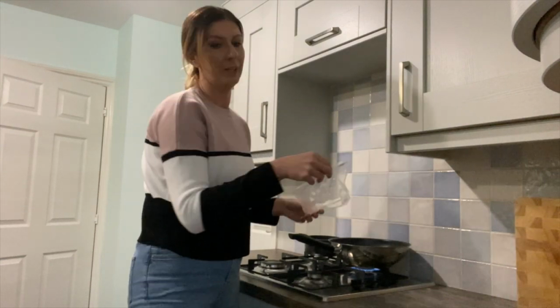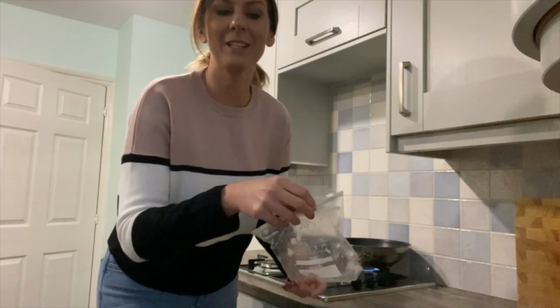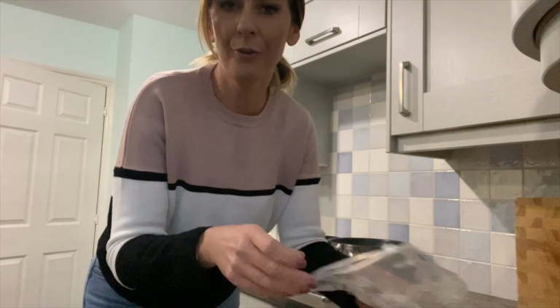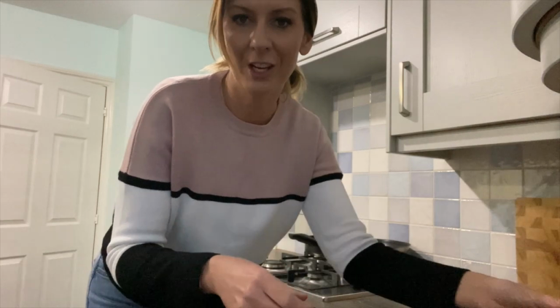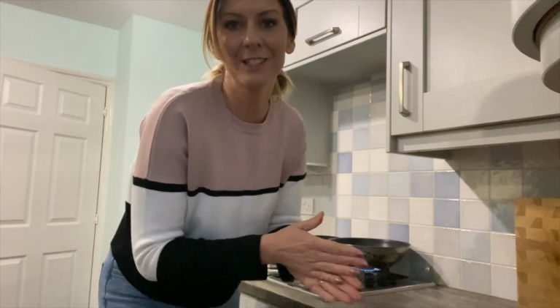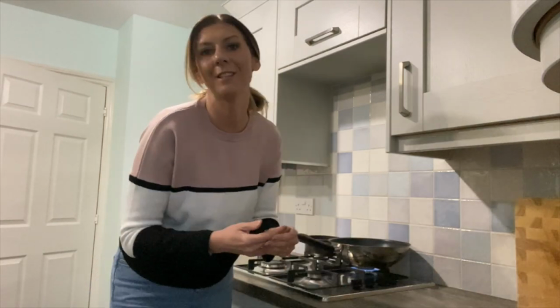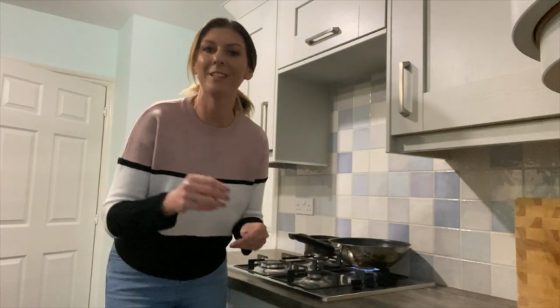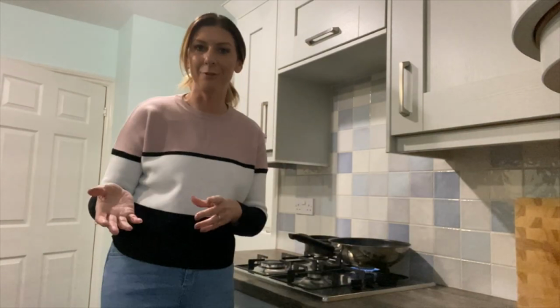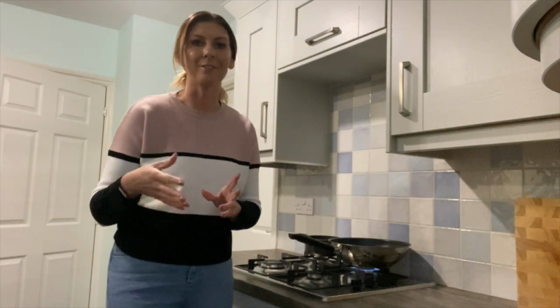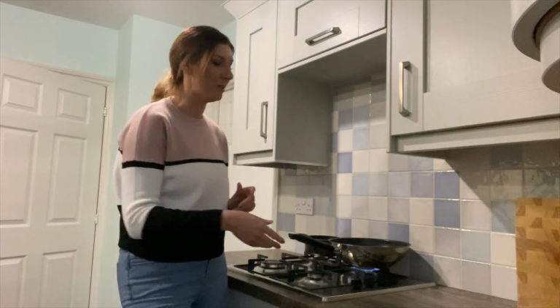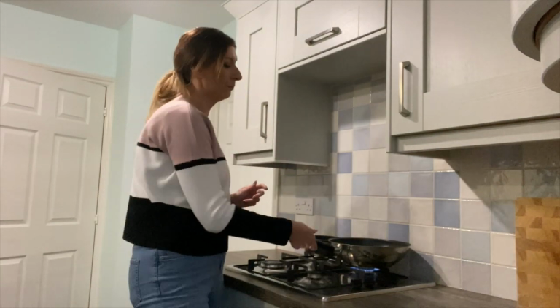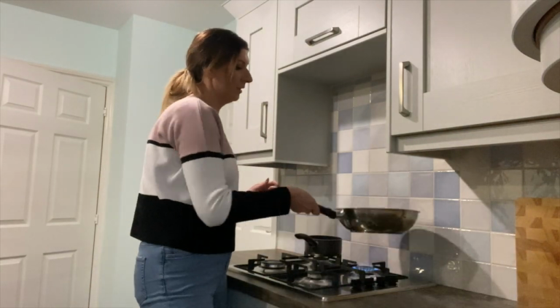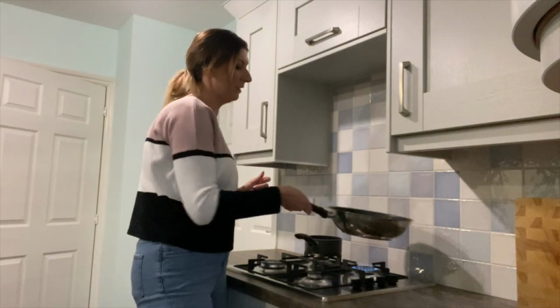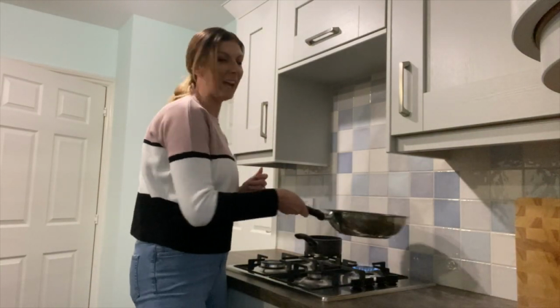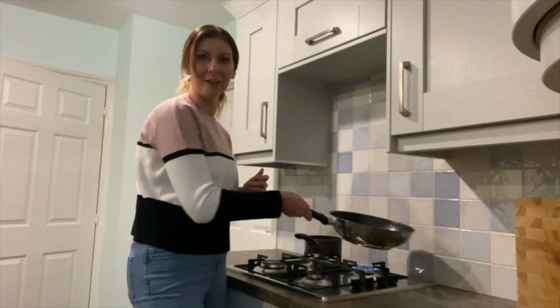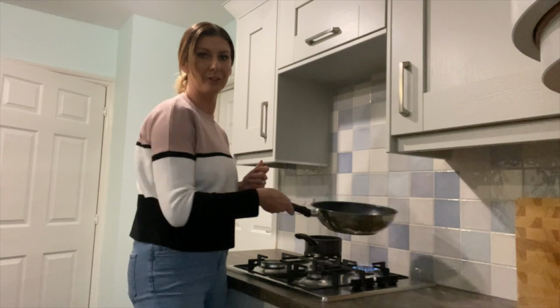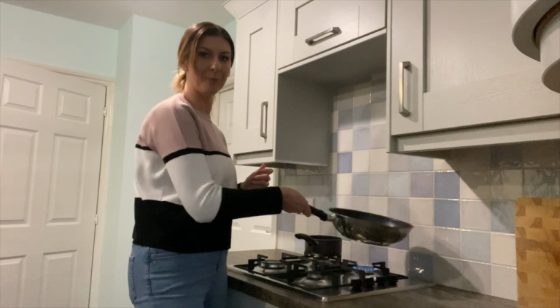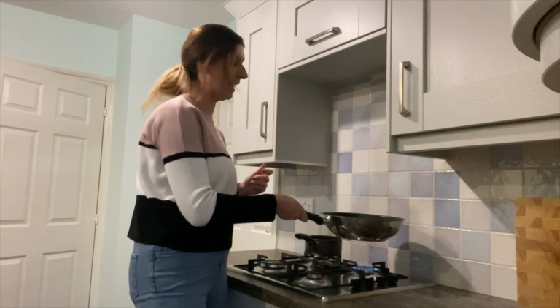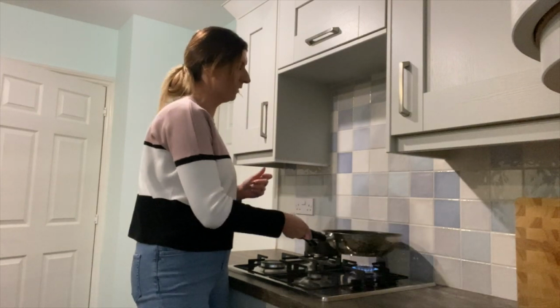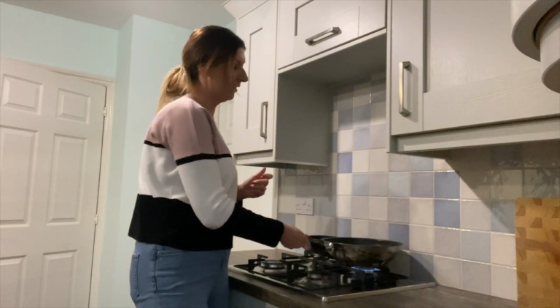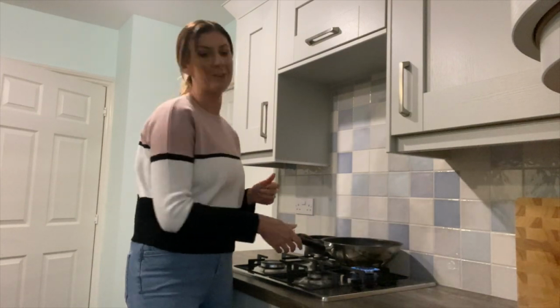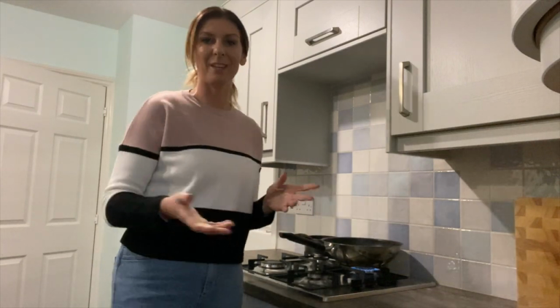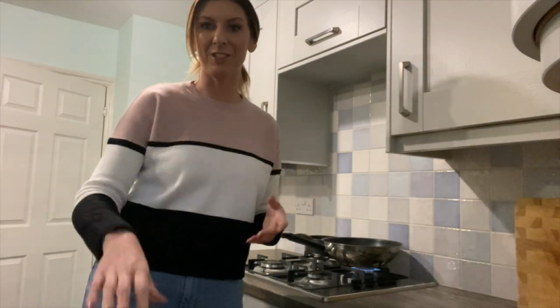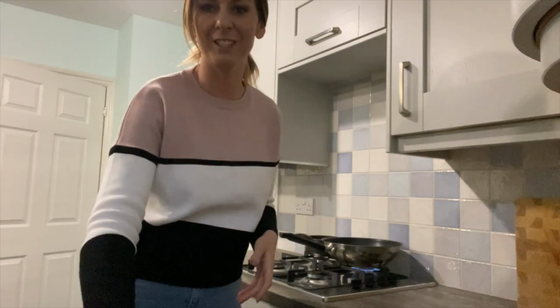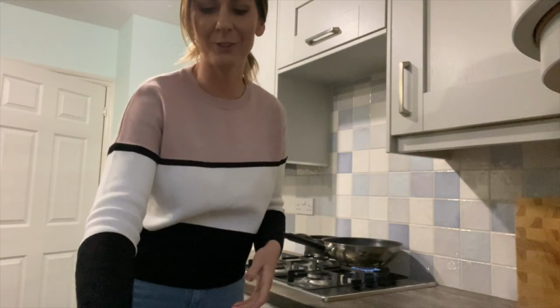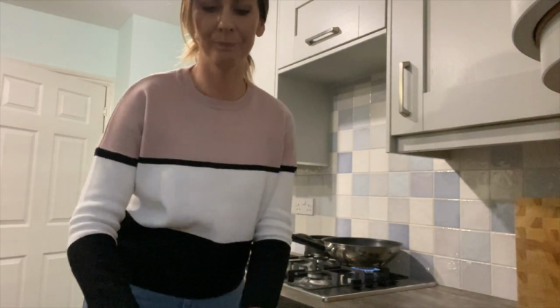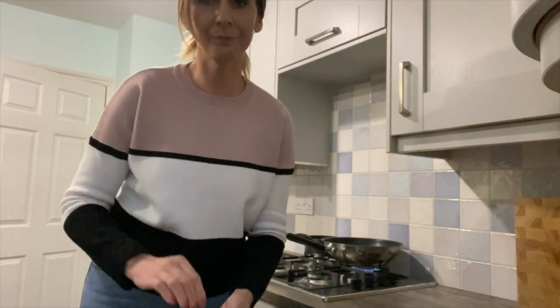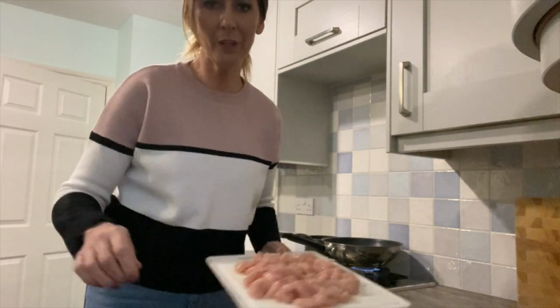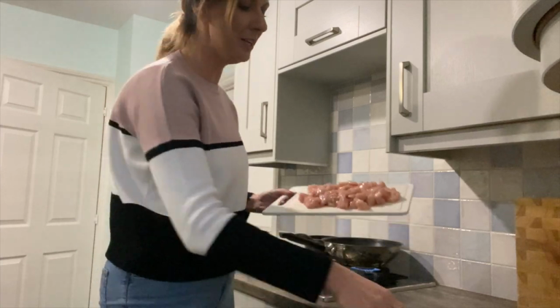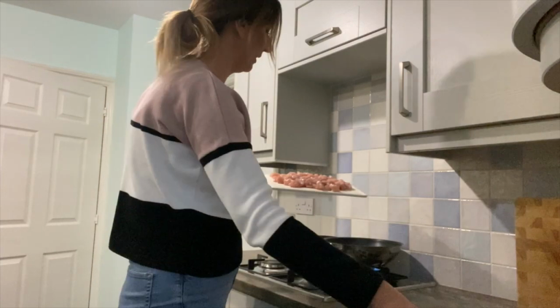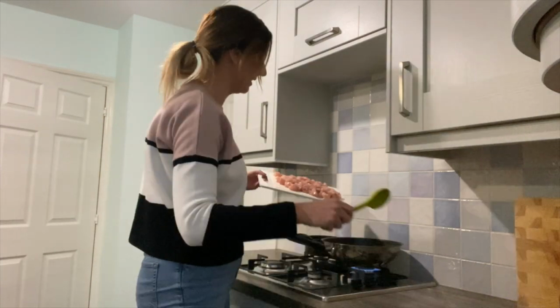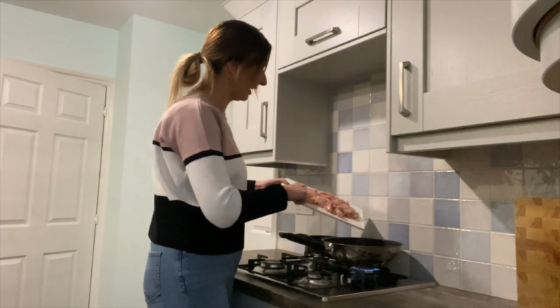I've just had some more fresh onions delivered so I'm going to do a little video showing how I chop them down and freeze them so they're just ready to go. So onion is in, and now I'm going to add in the chicken.